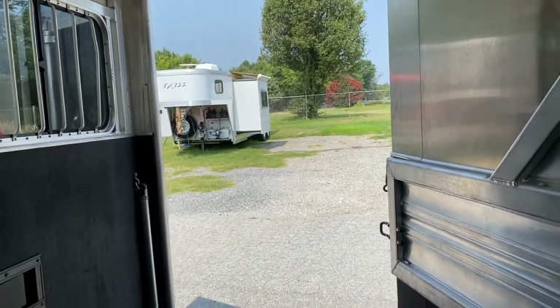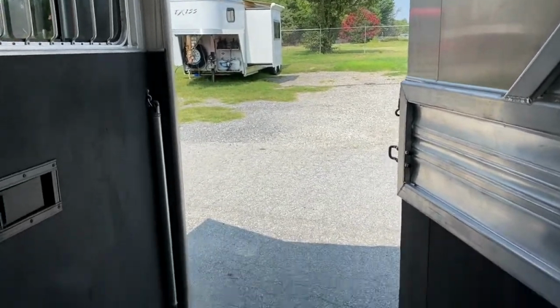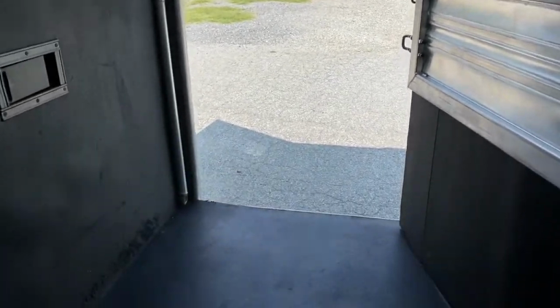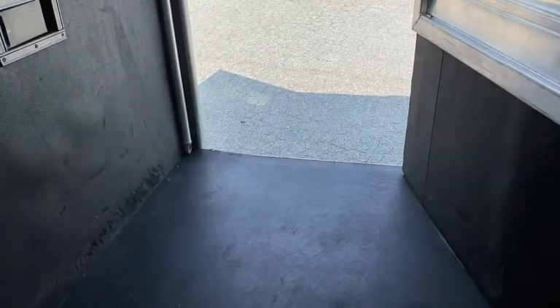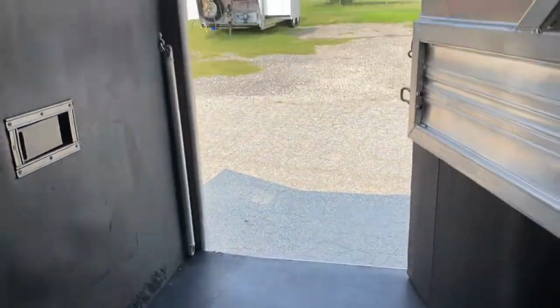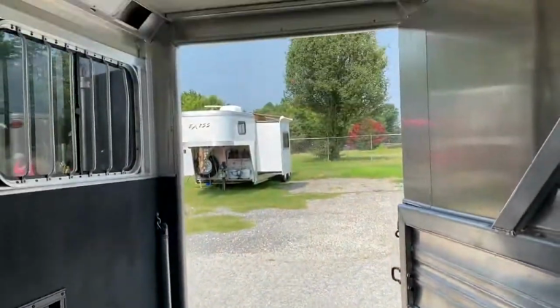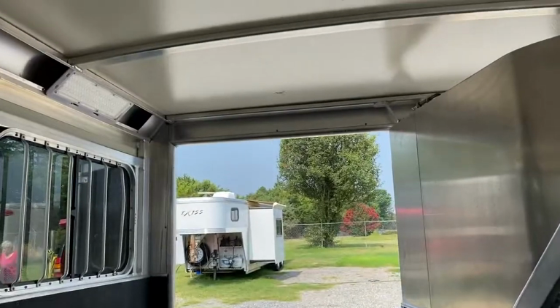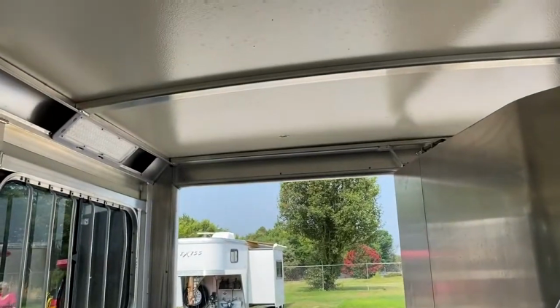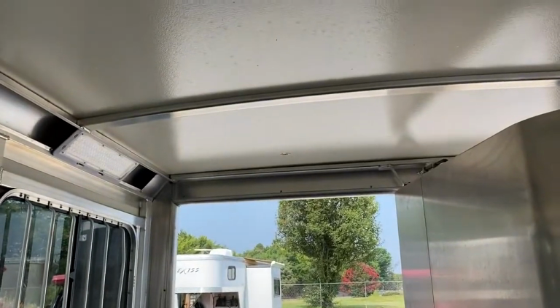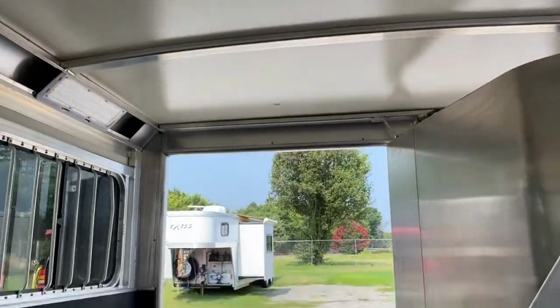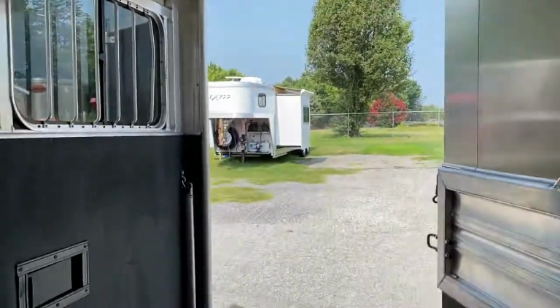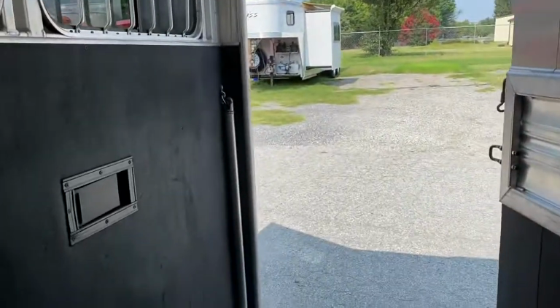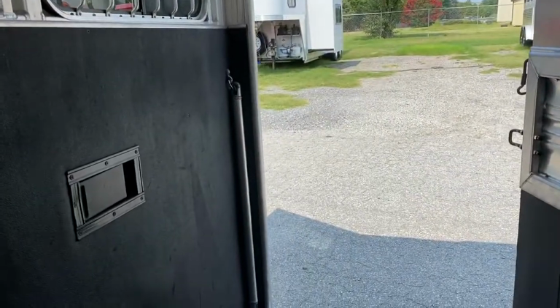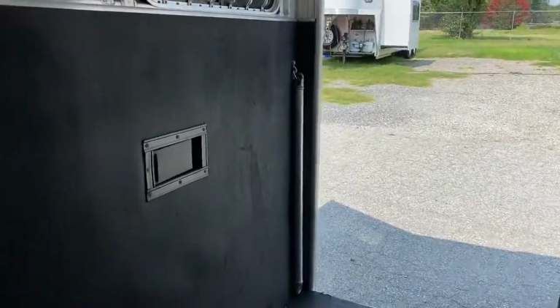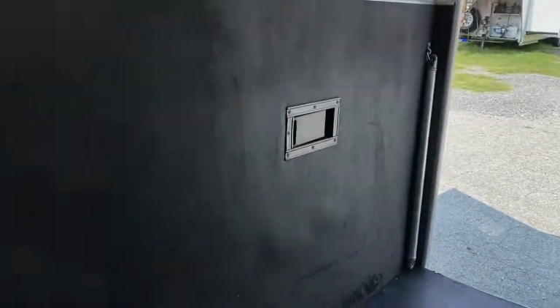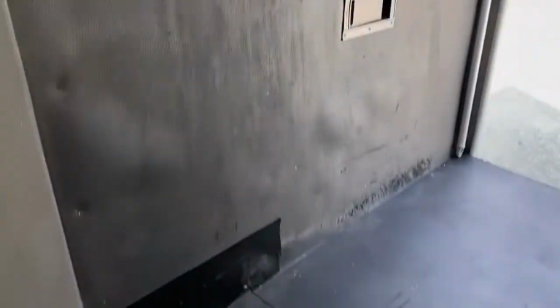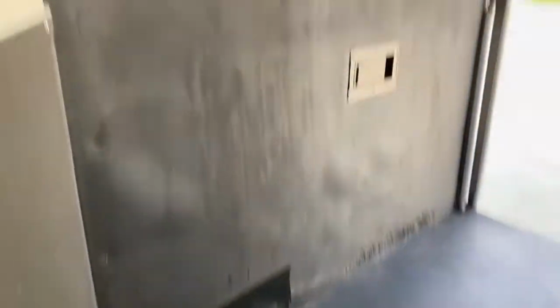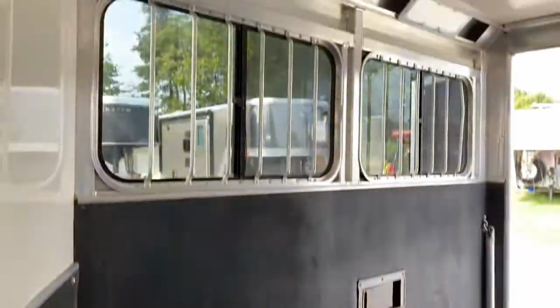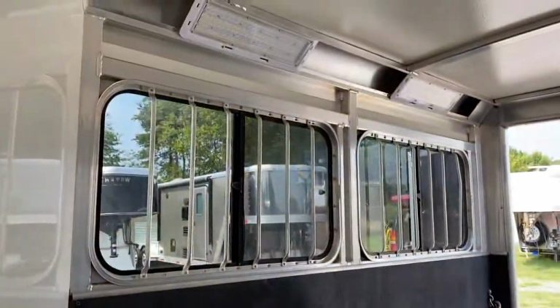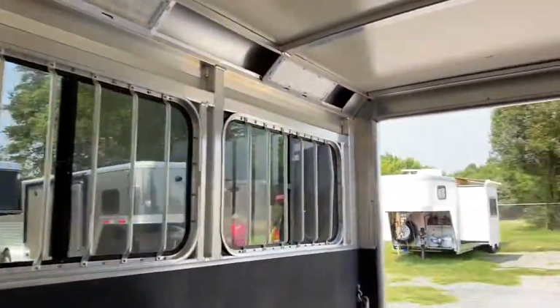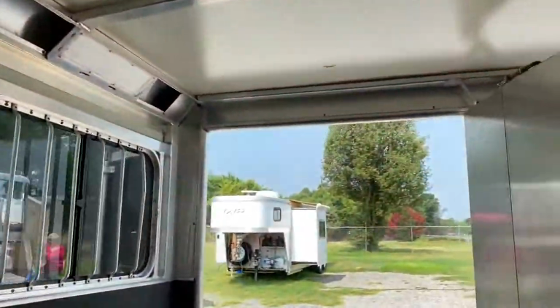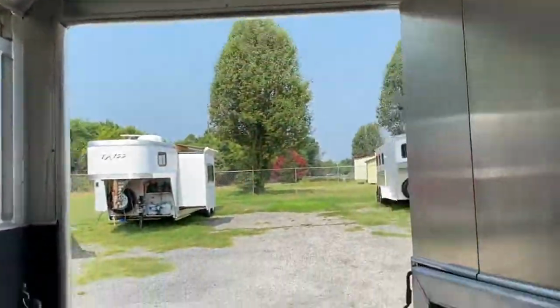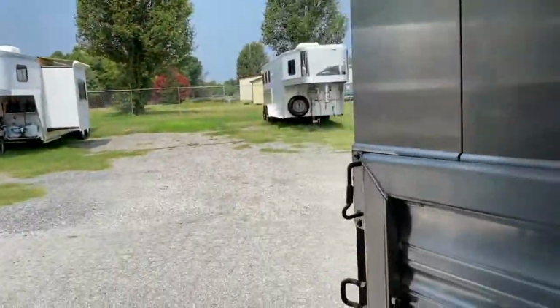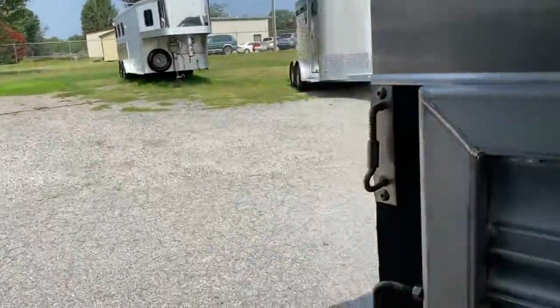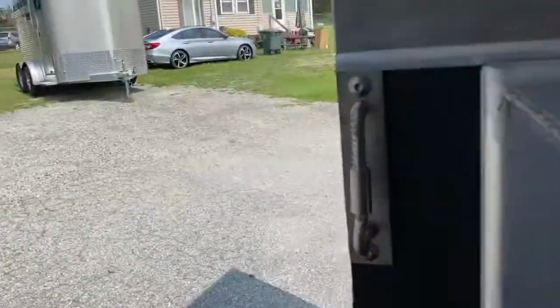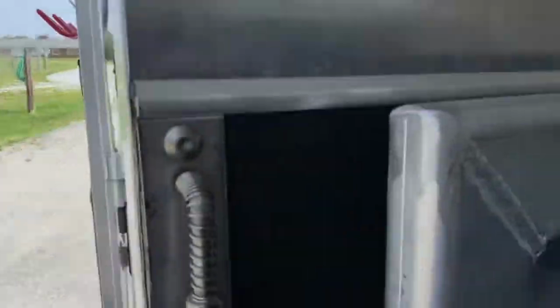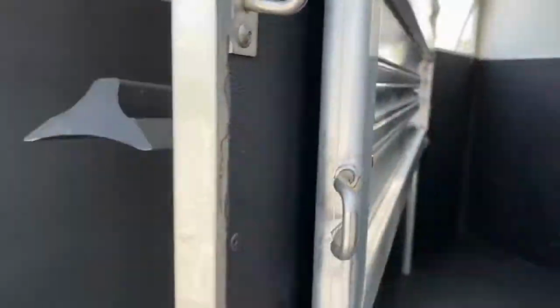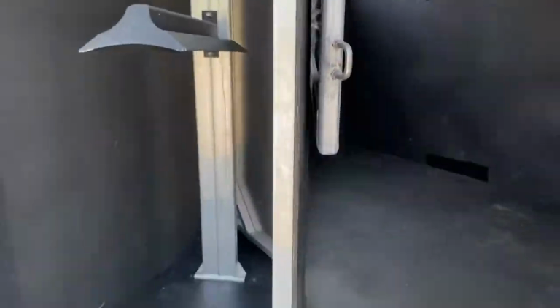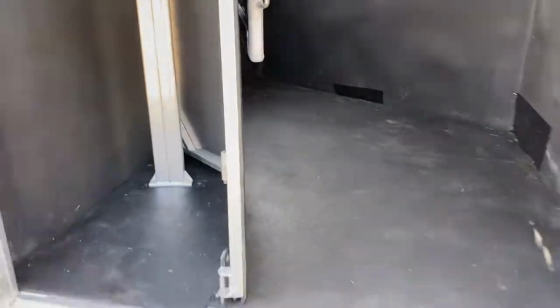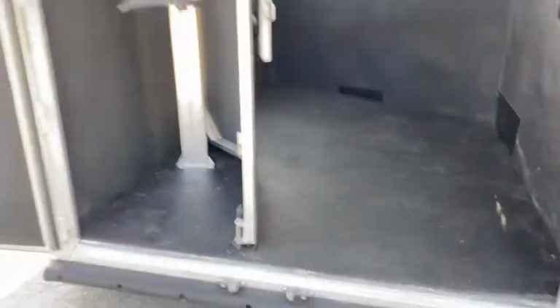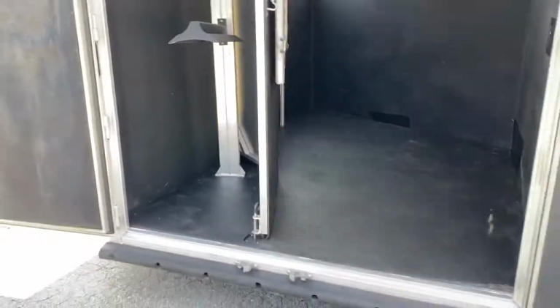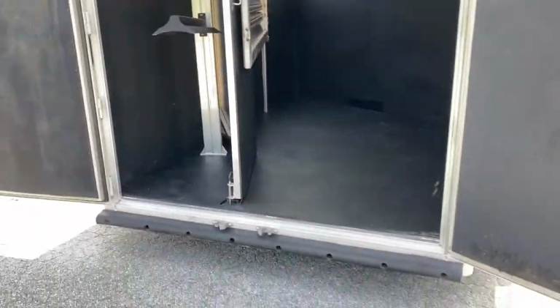Actually, this may be a 7' tall trailer — kind of eyeballing it. I'm going to say 7' tall, 7' wide. It is black in color.